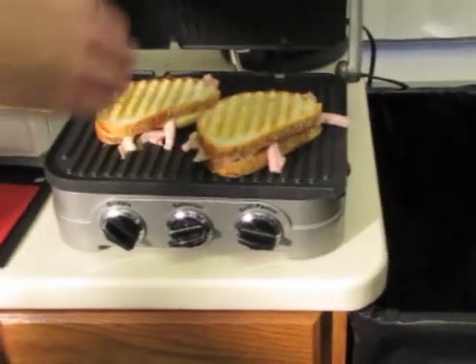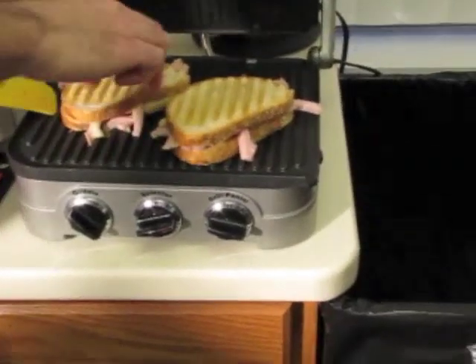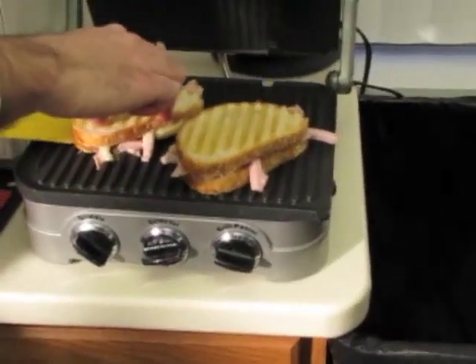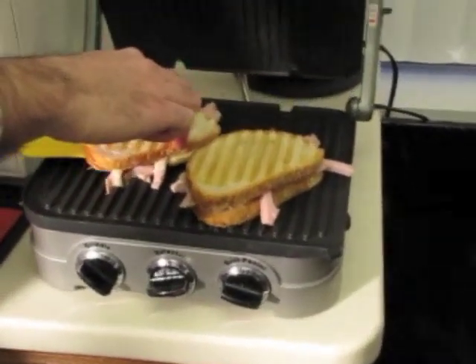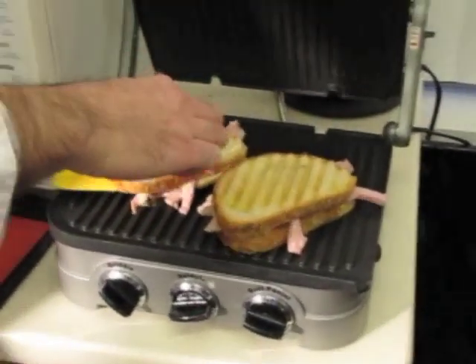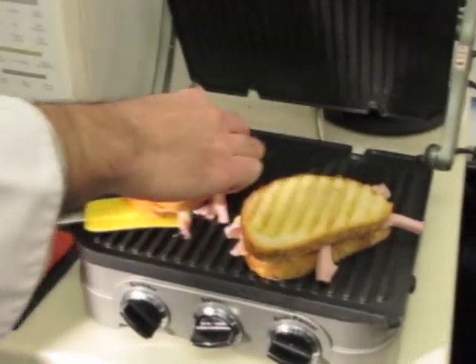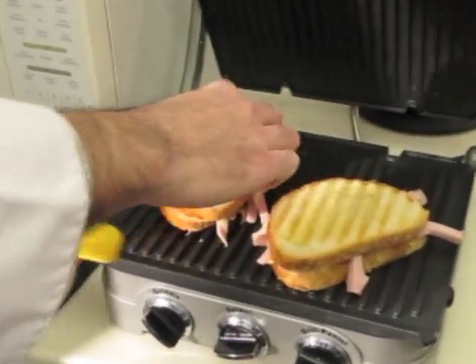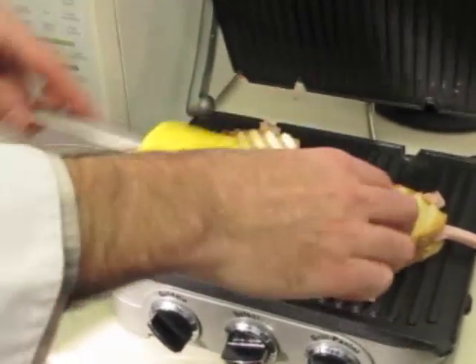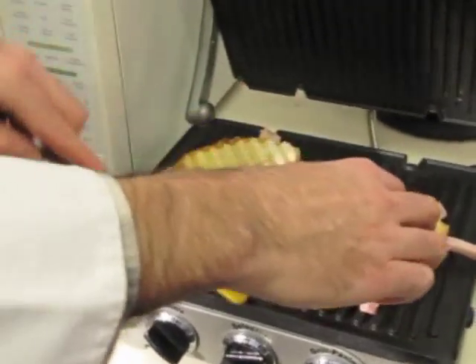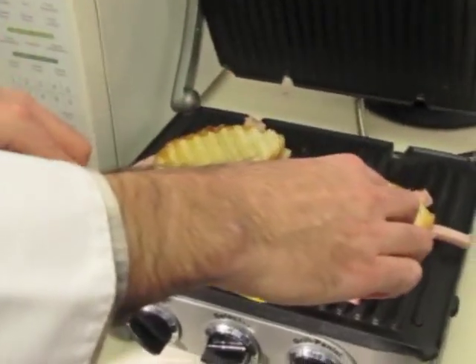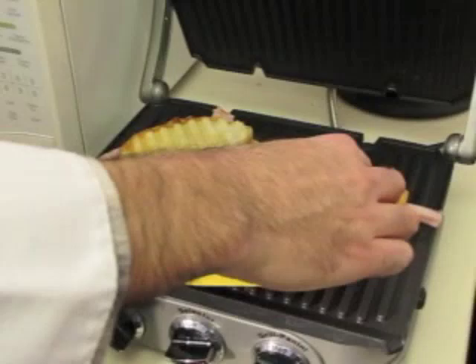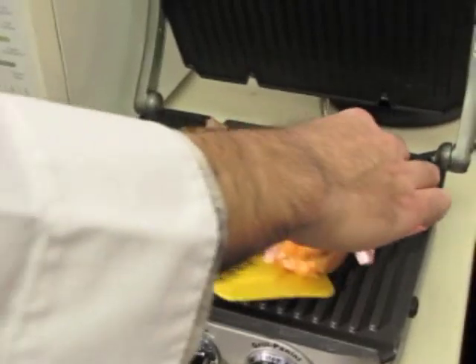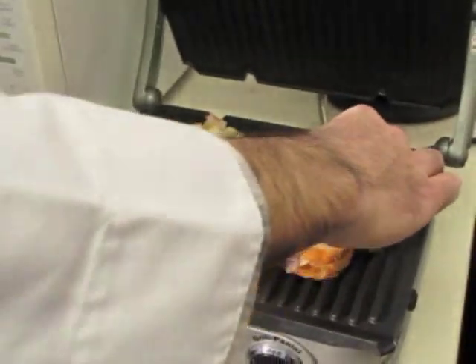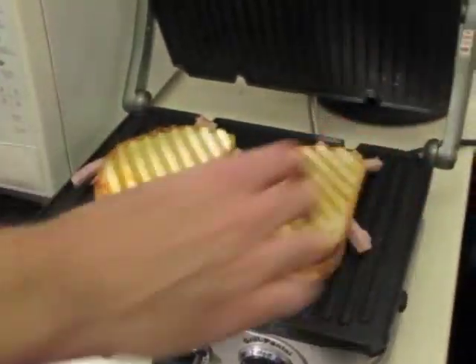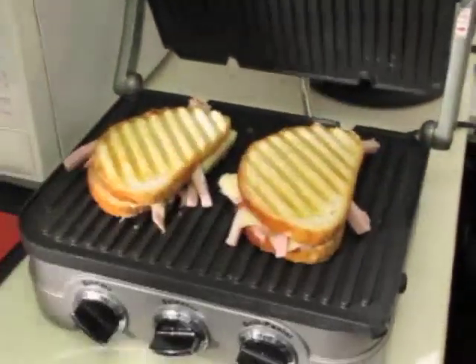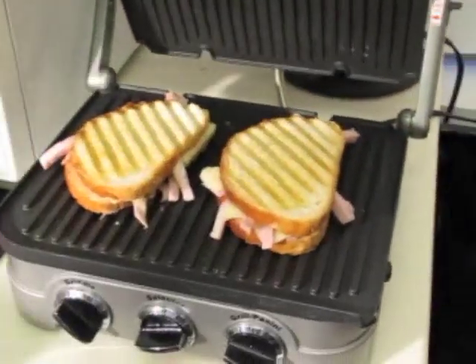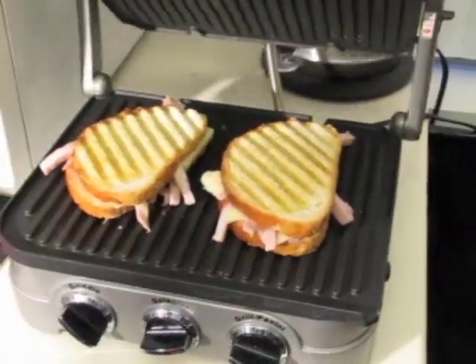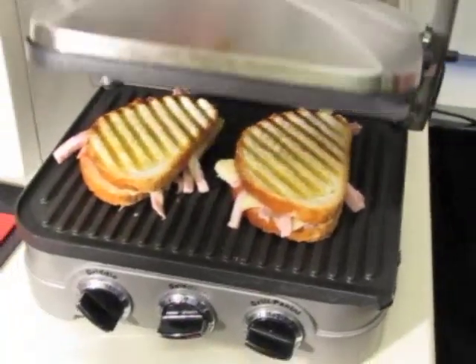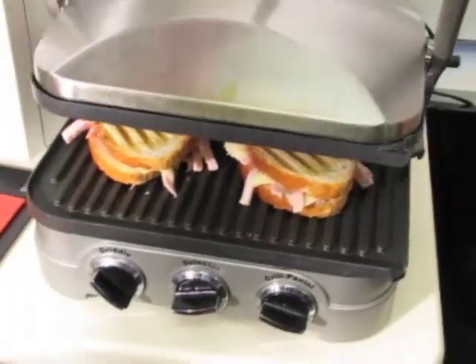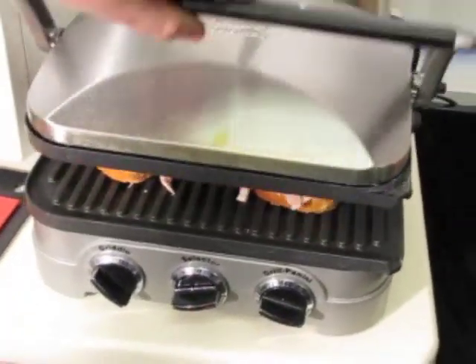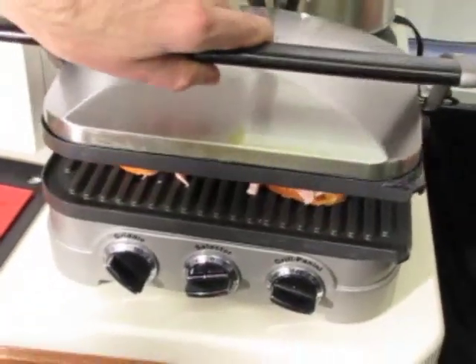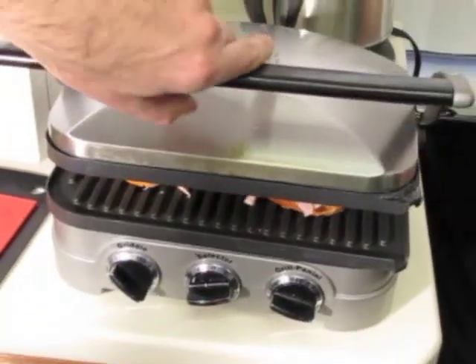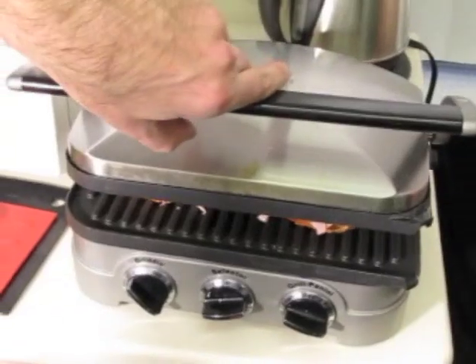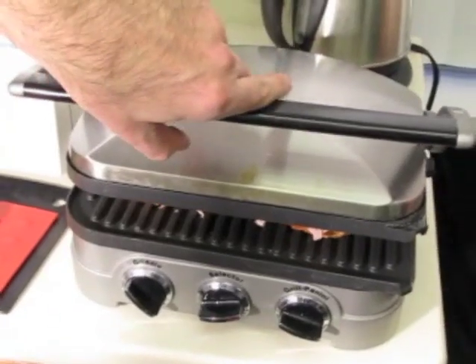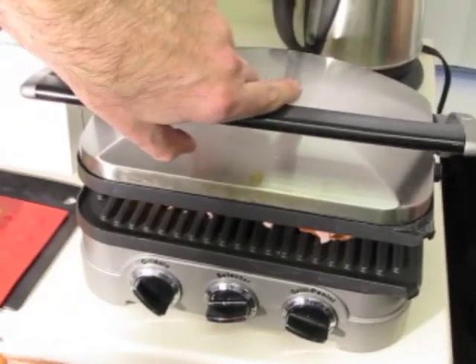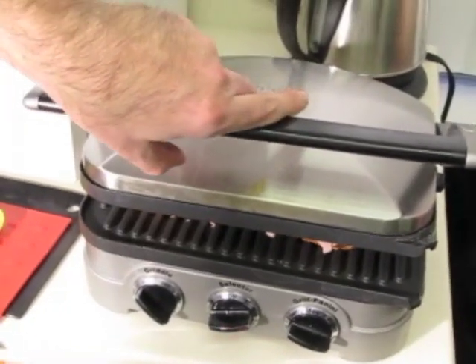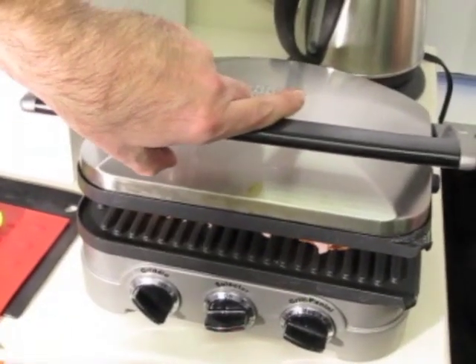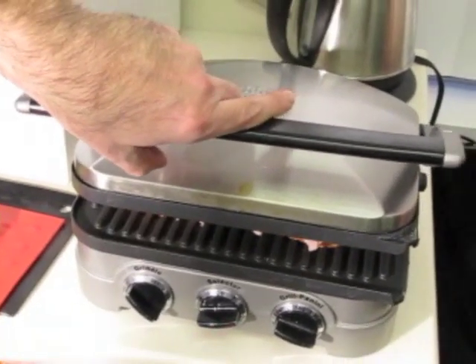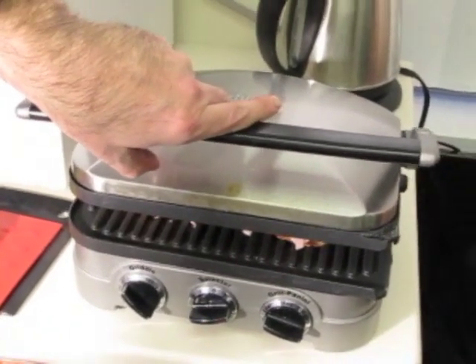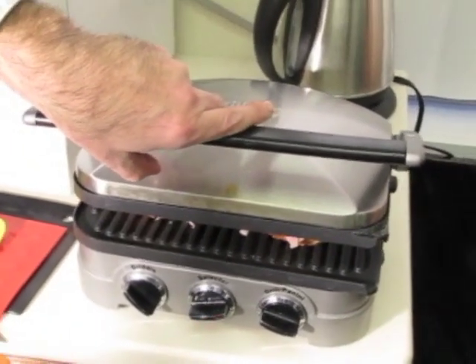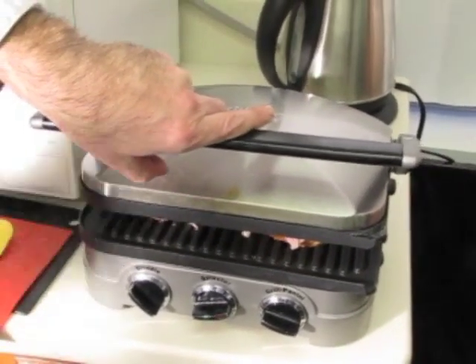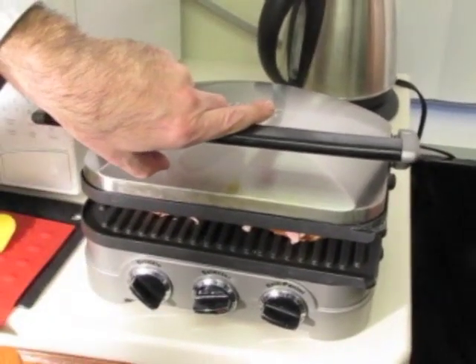Take my high heat spatula and rotate these babies 45 degrees. Continue the cooking process, and we're going to have a spectacular panini in about one minute.